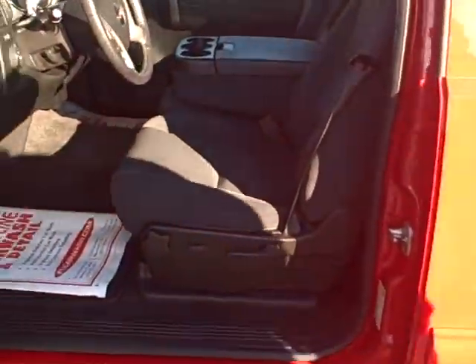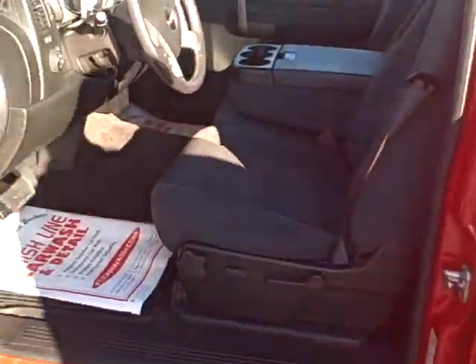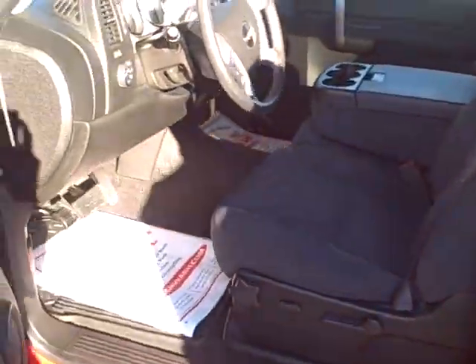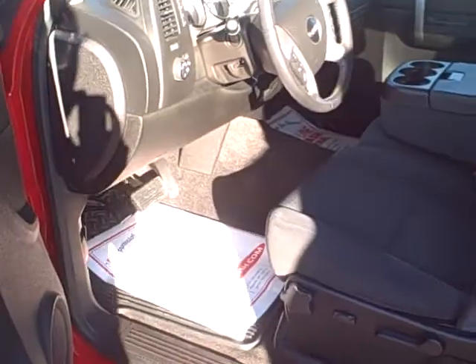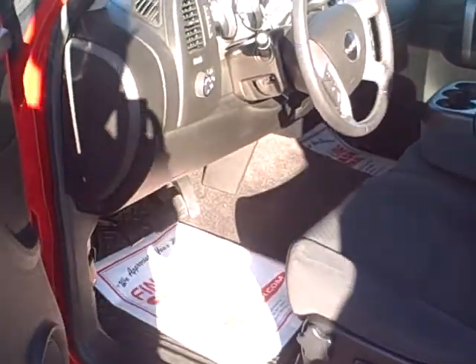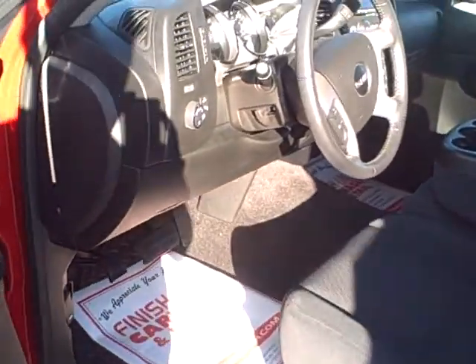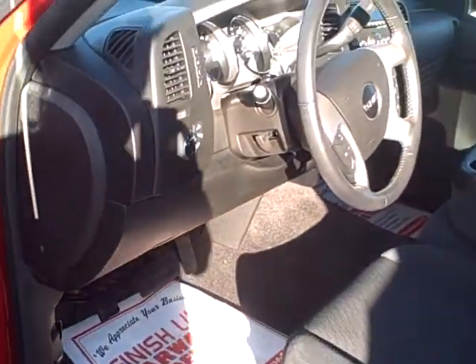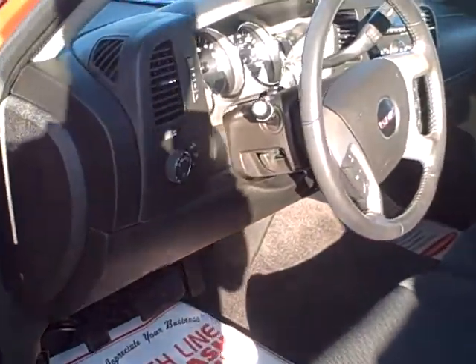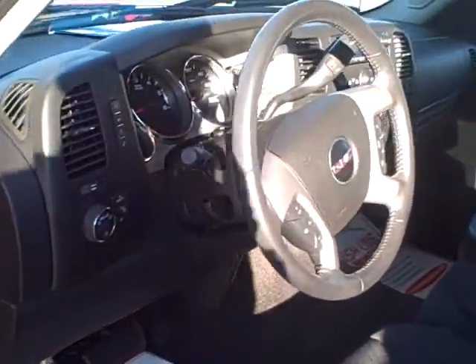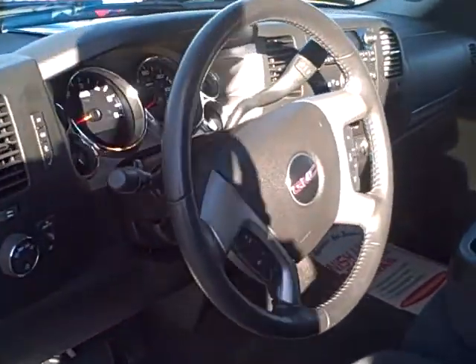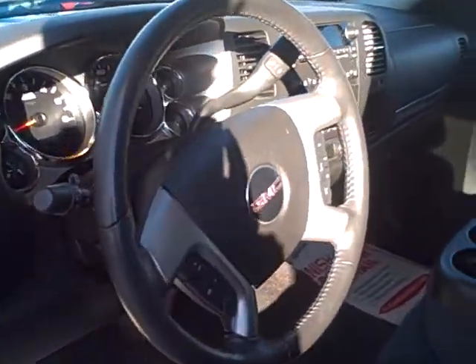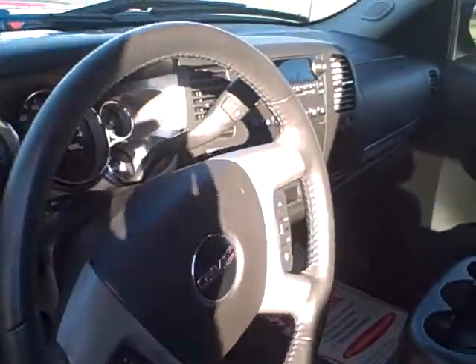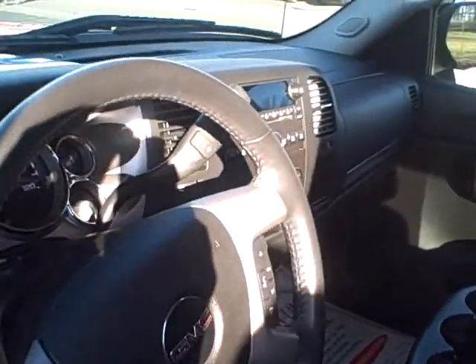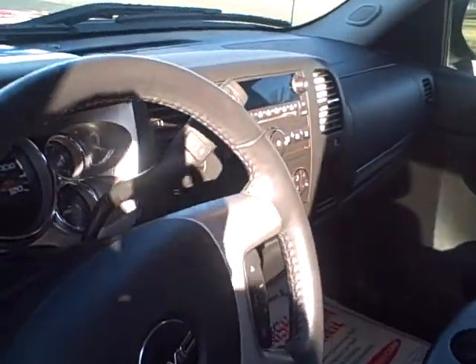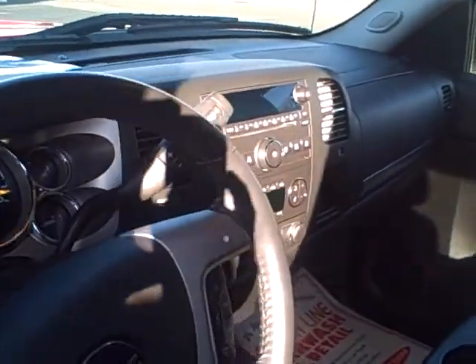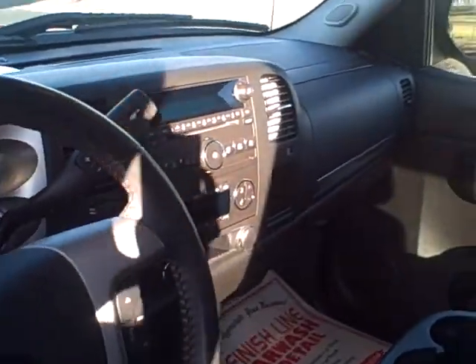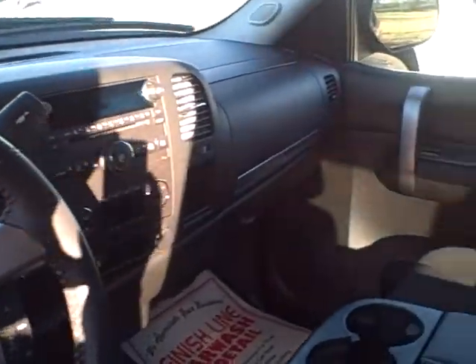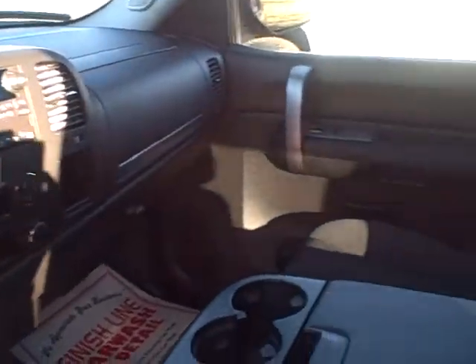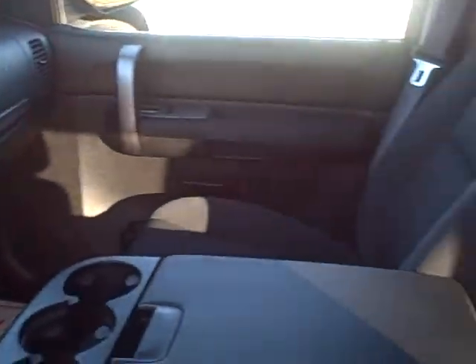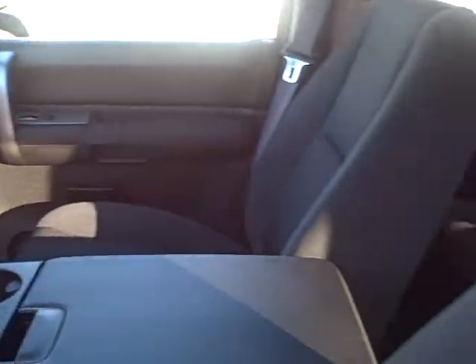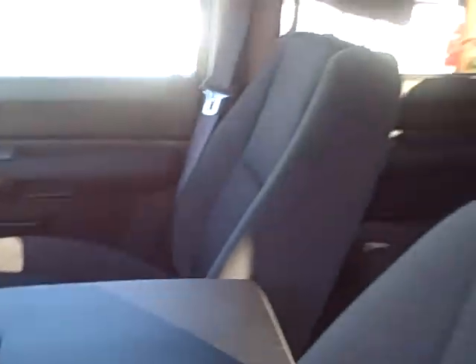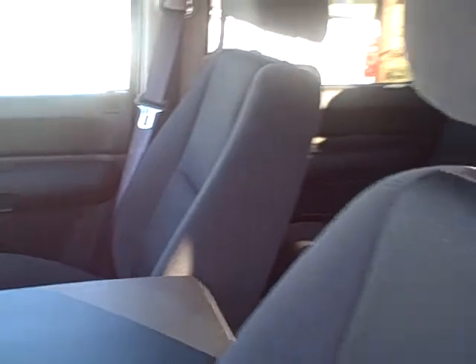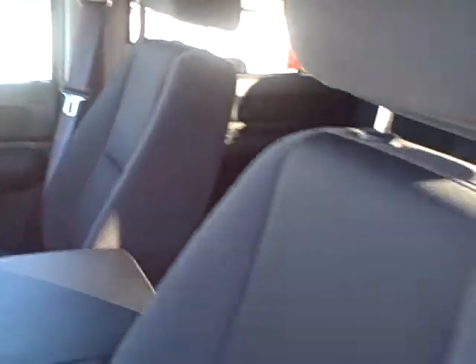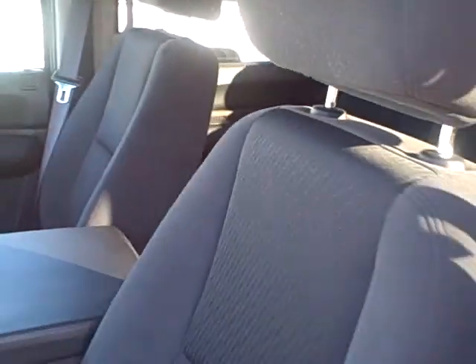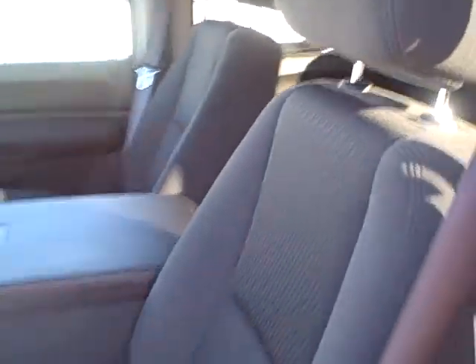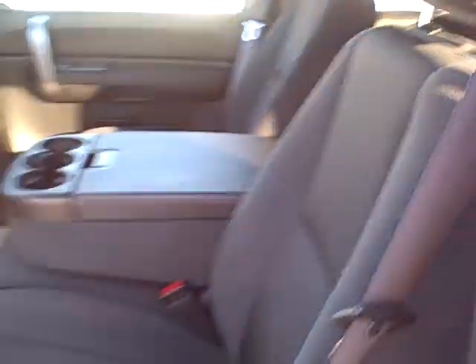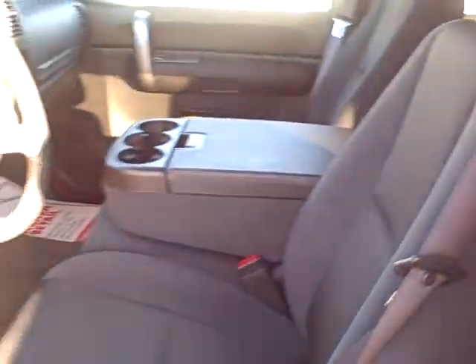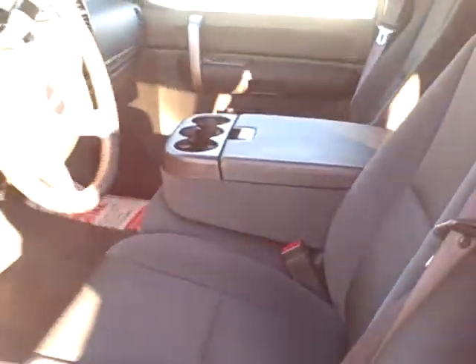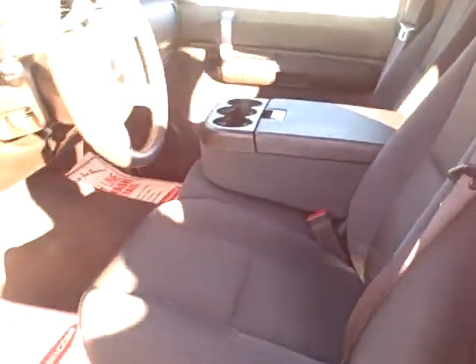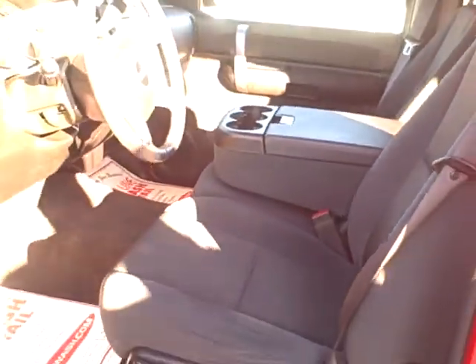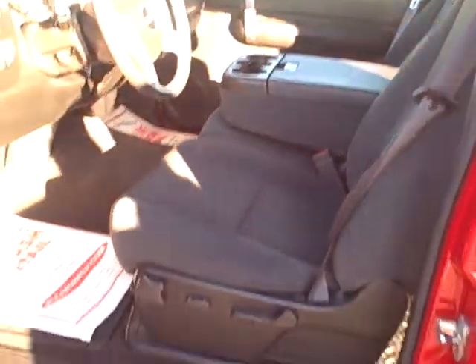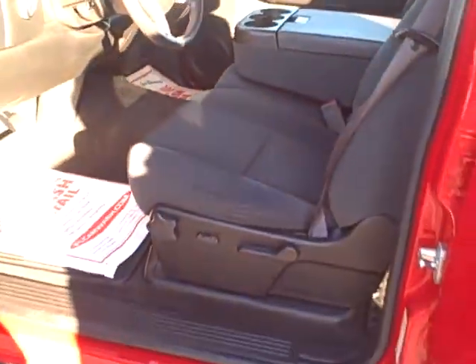It's a non-smoker vehicle. He bought another one that looks just about like it, except he added a leather interior. This truck has cloth. The steering wheel controls all the power on the inside.